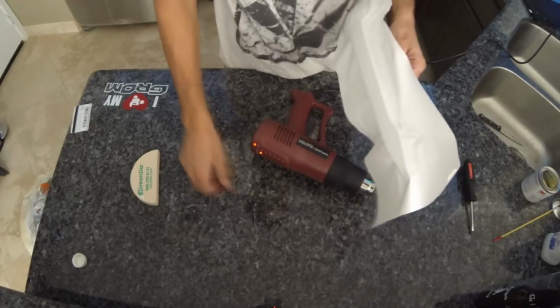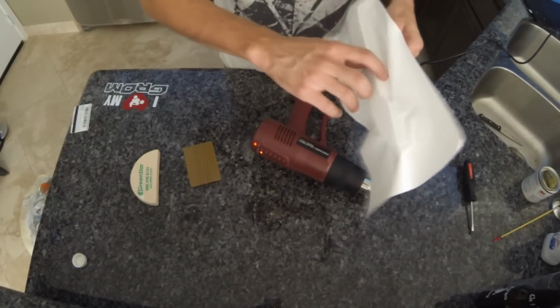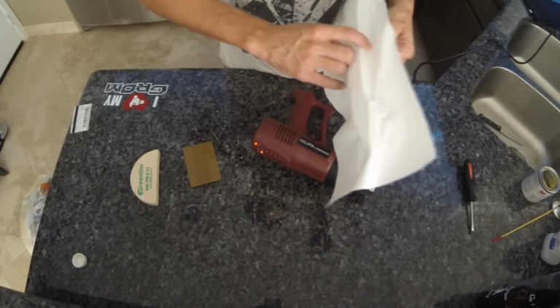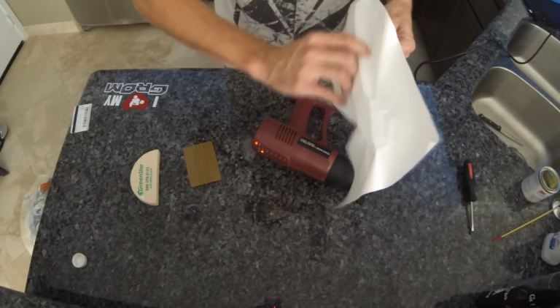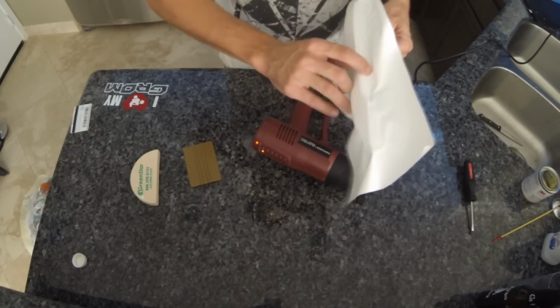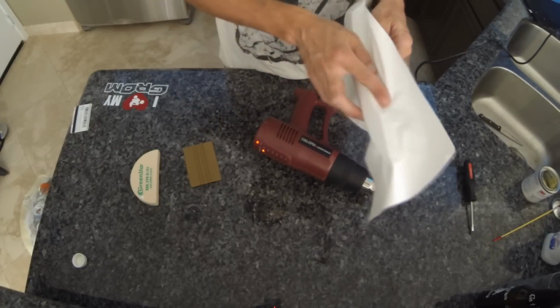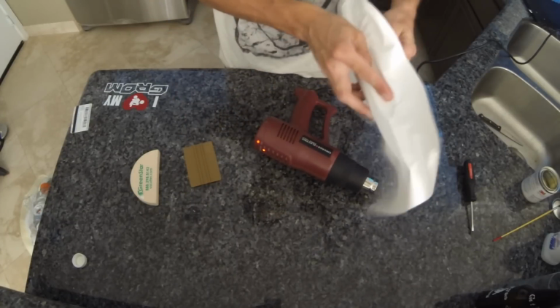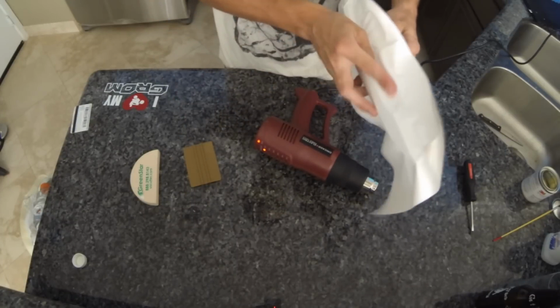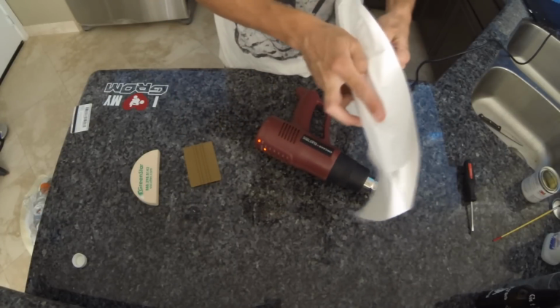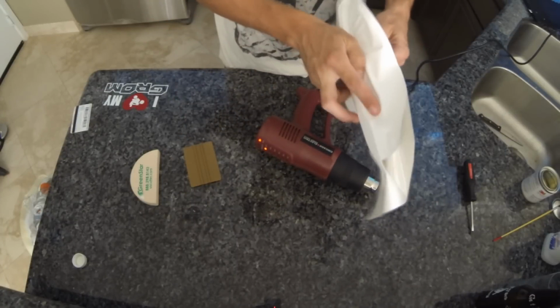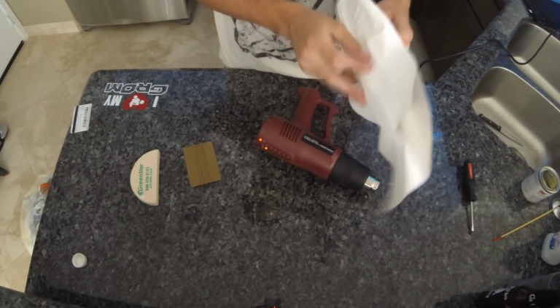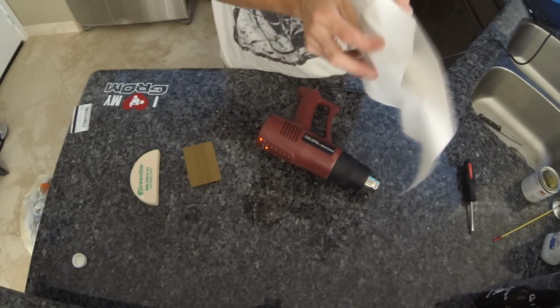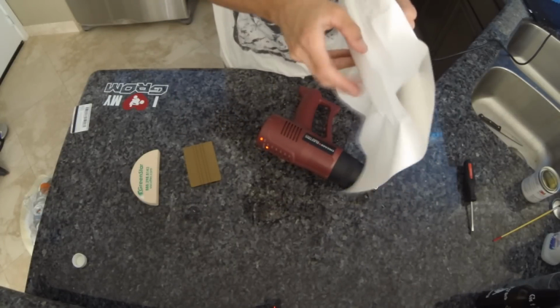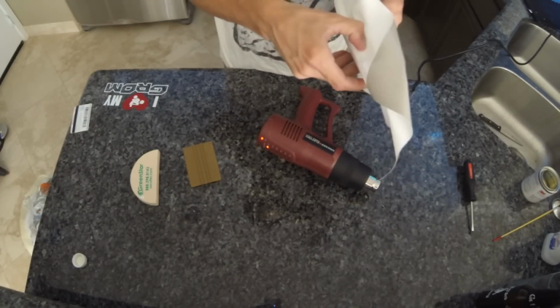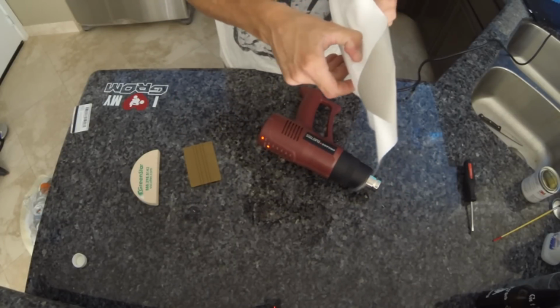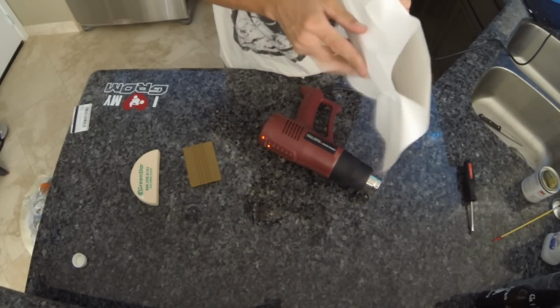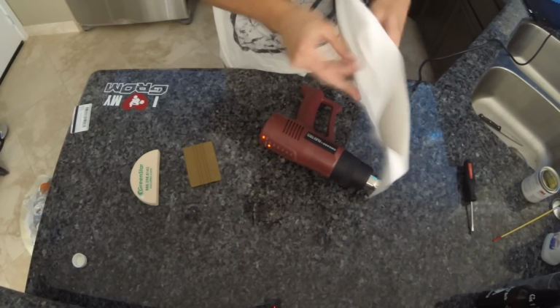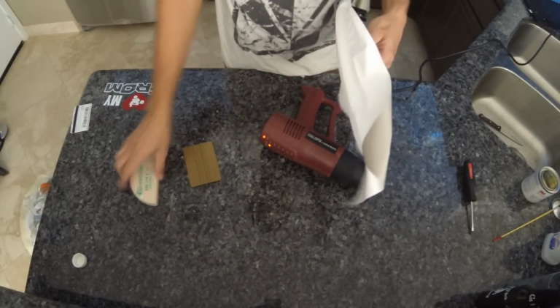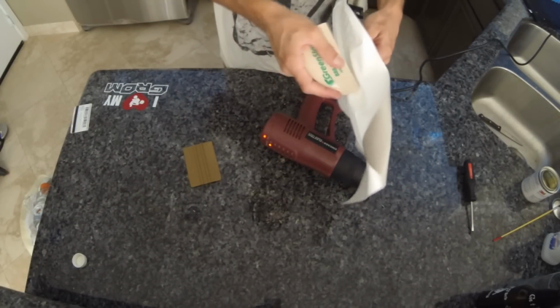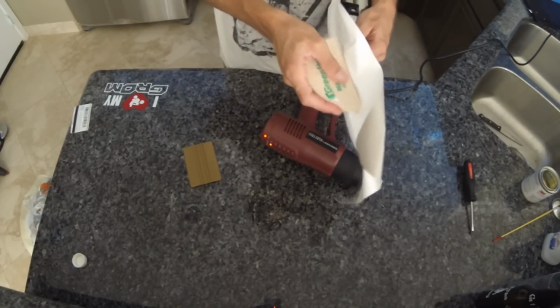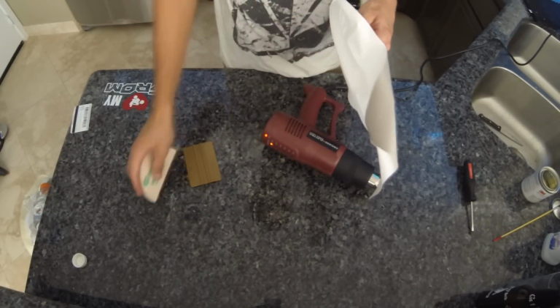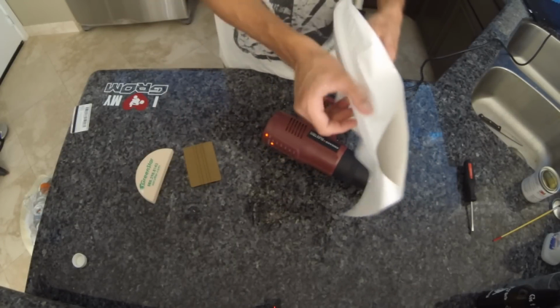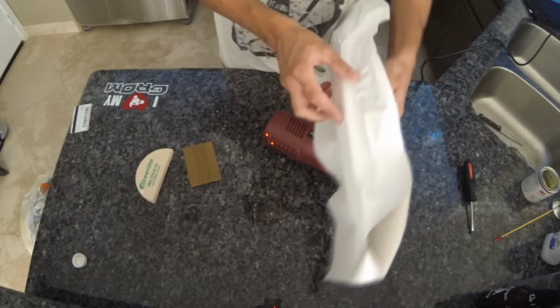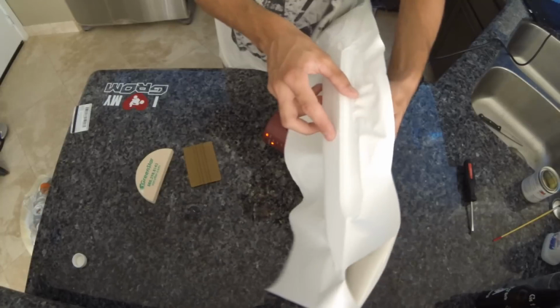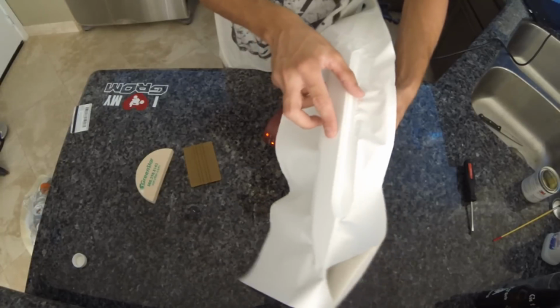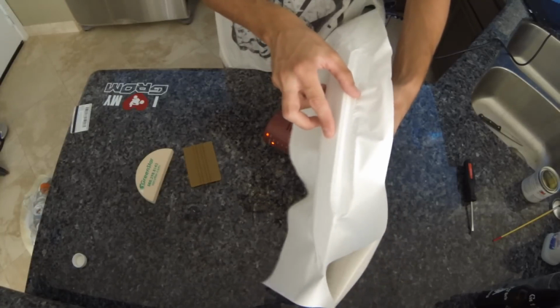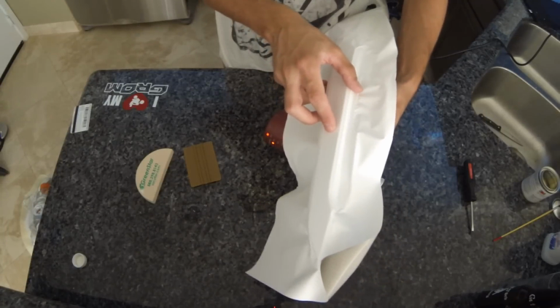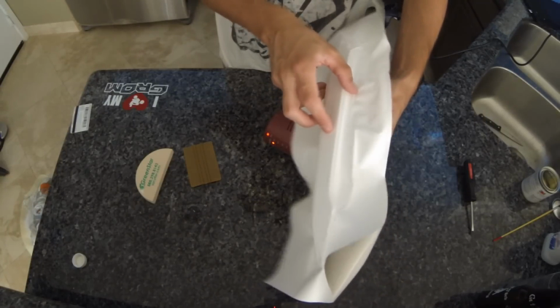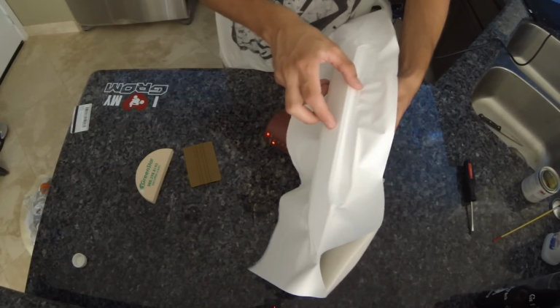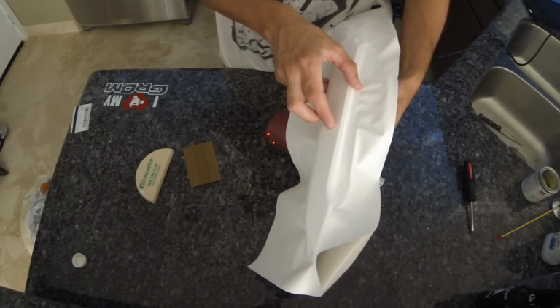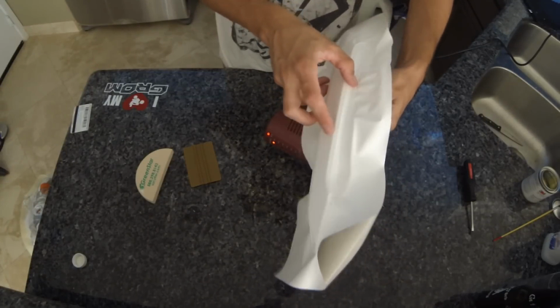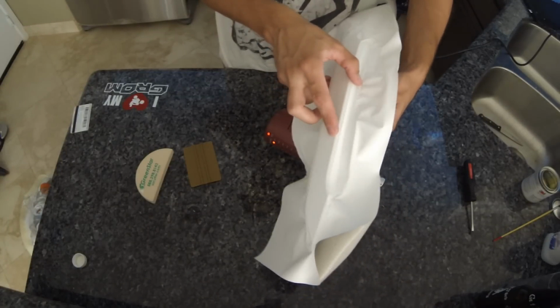You can stretch the vinyl in different directions and bring it down to conform. See how I now made that turn with no problem?